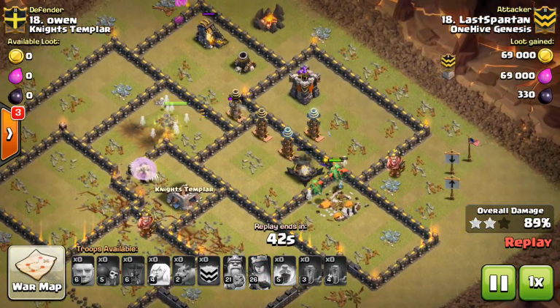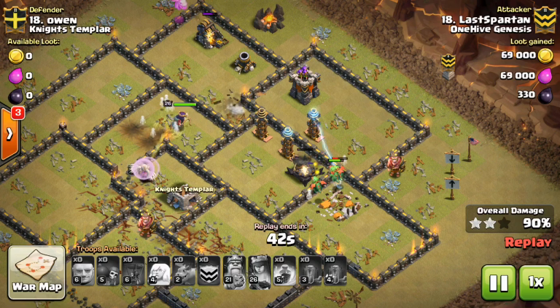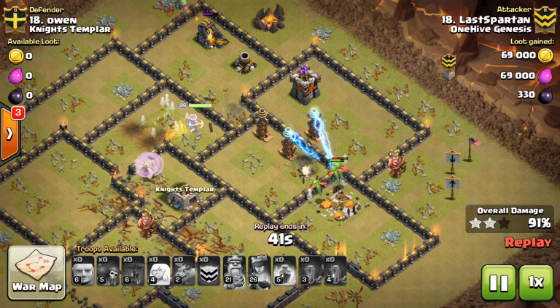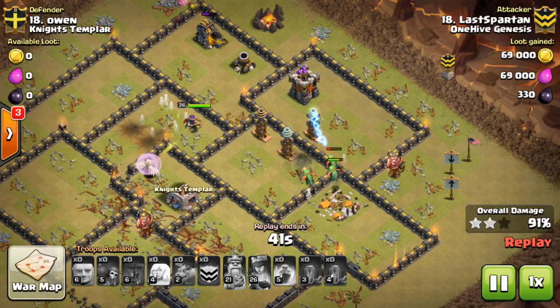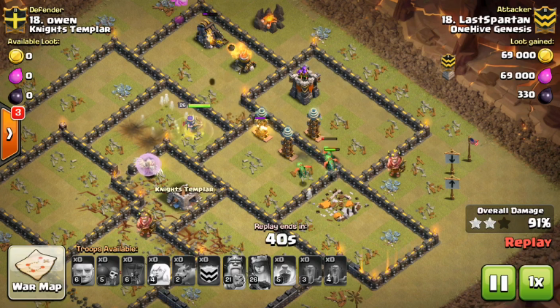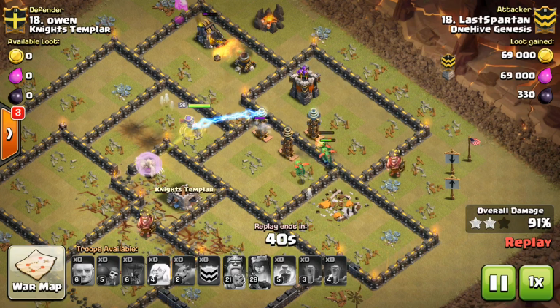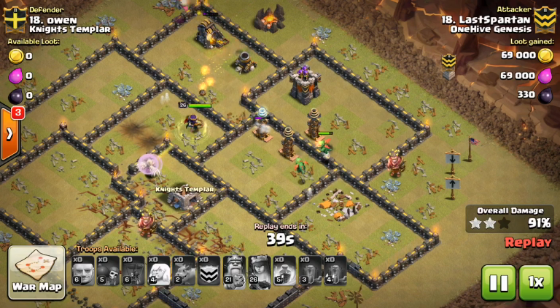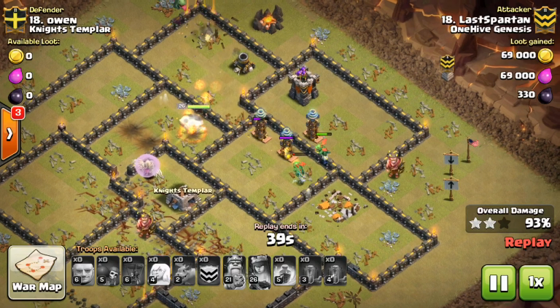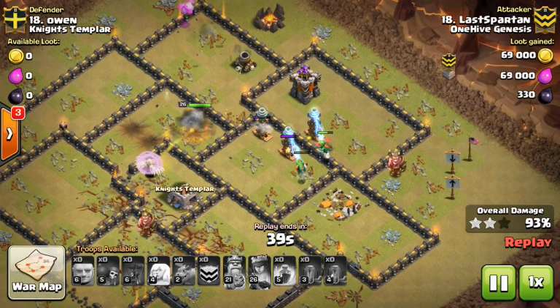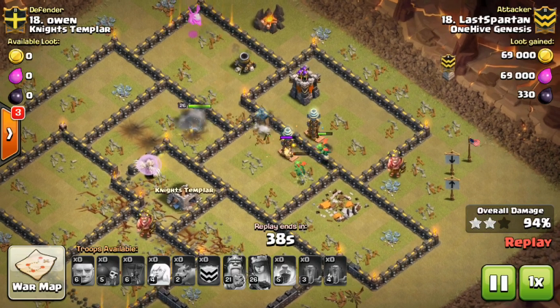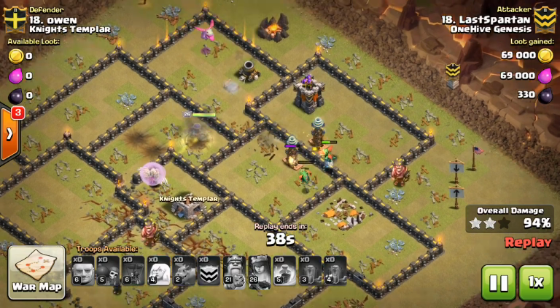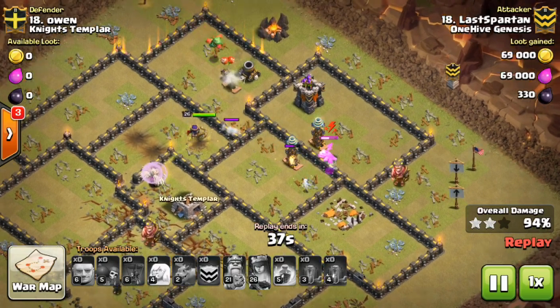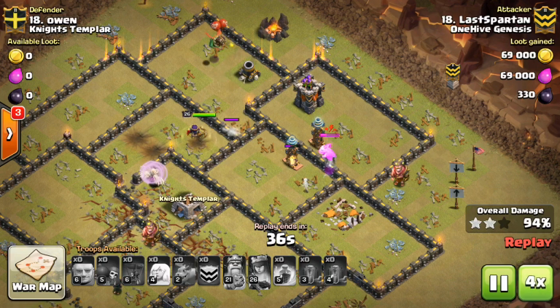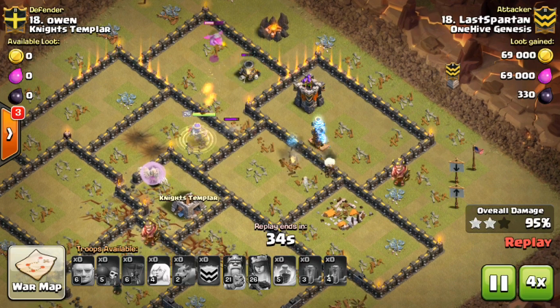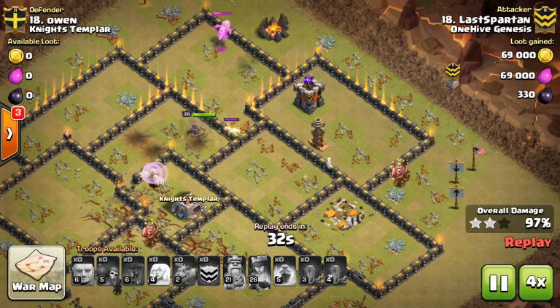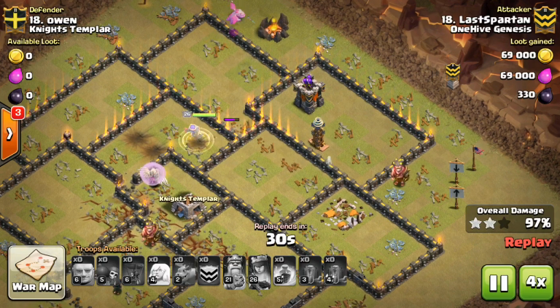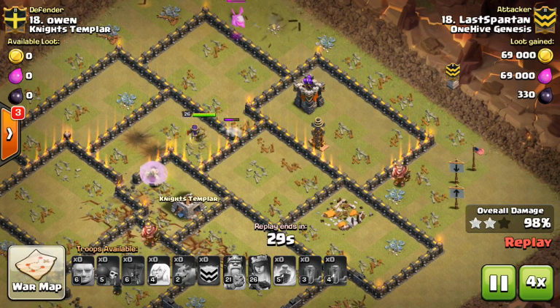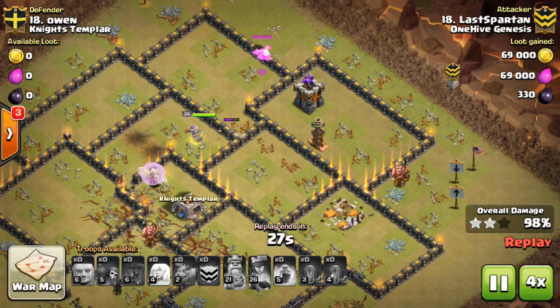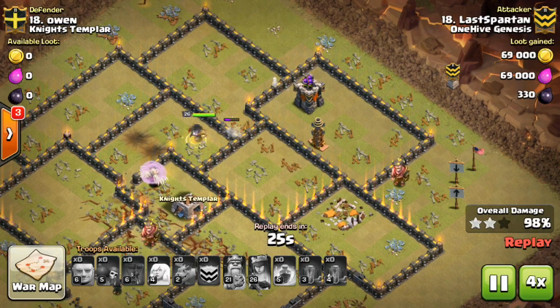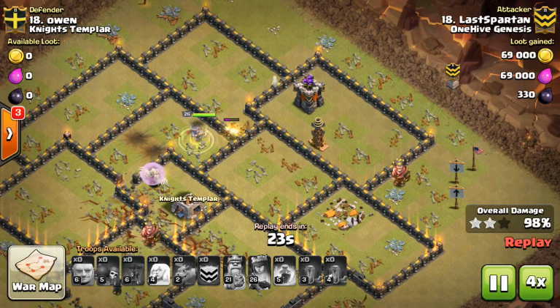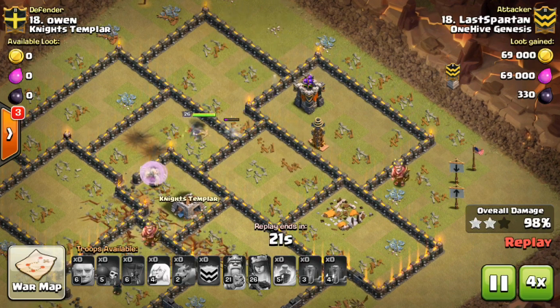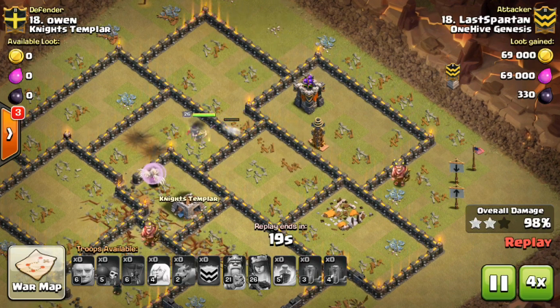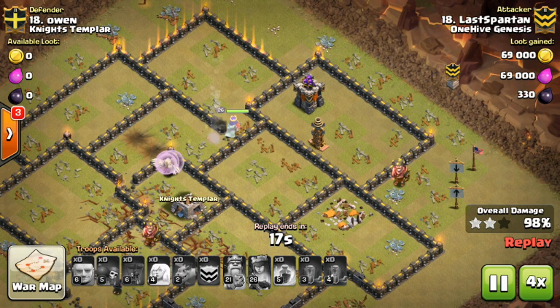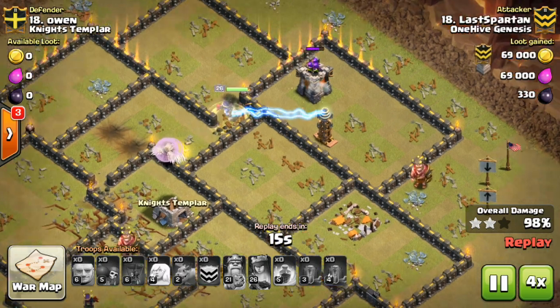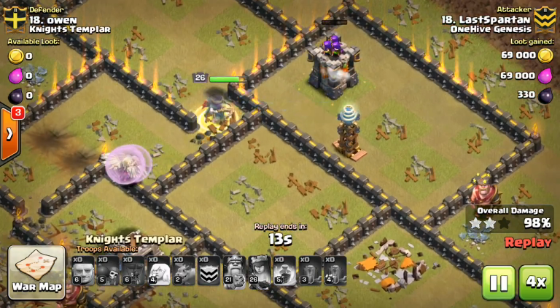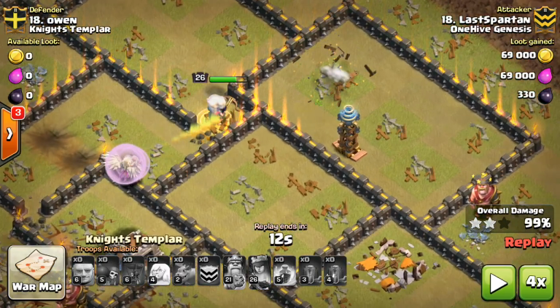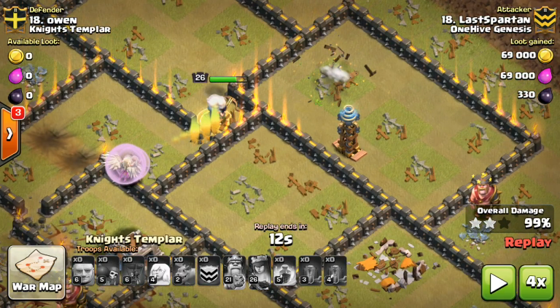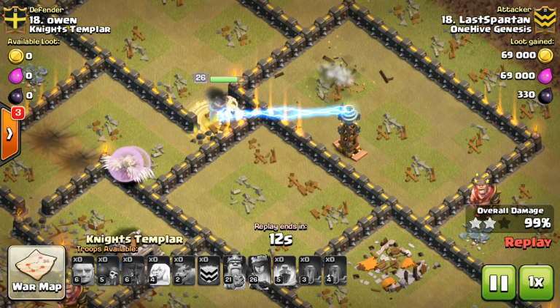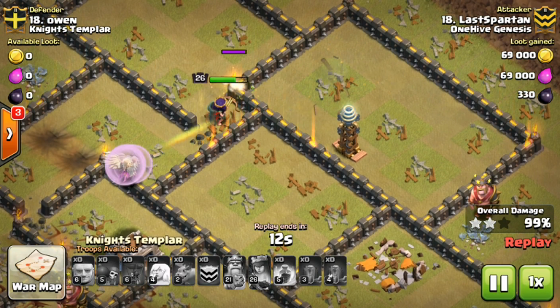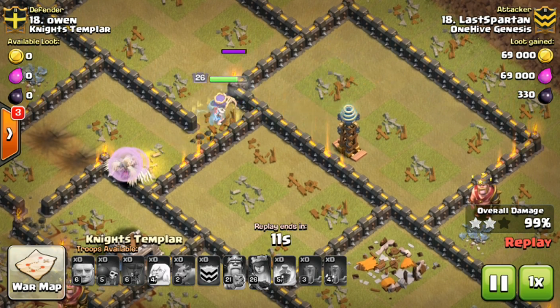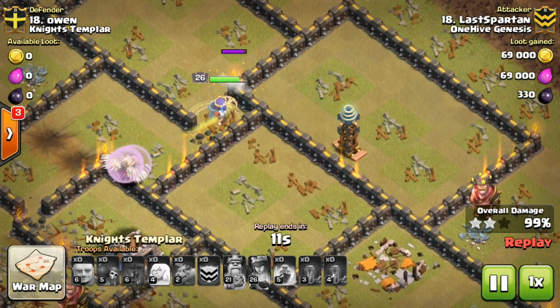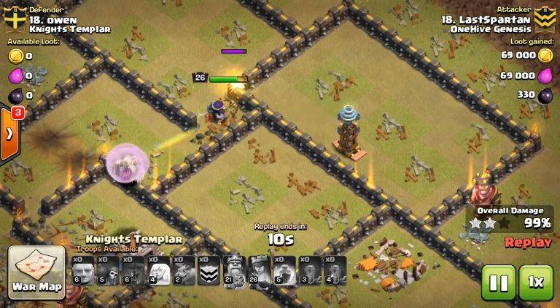The Queen is going to pop her ability and take out some of these buildings, but it's not going to be enough — he's going to run out of time. Very close right there. The only problem was the Queen can't target this Tesla, which is weird. You'd think she'd be able to, but she can't reach the Tesla right there. So it does not get the three-star.